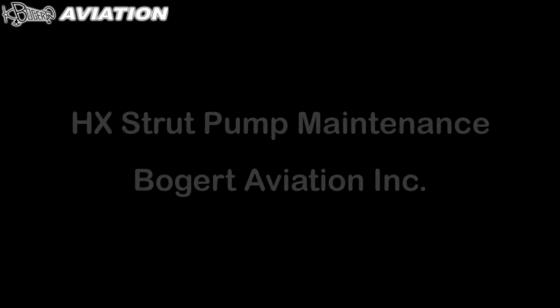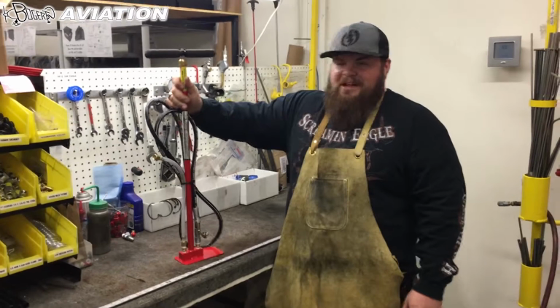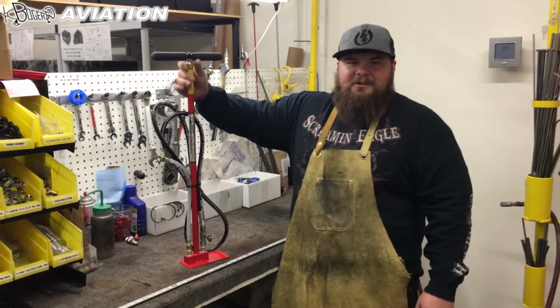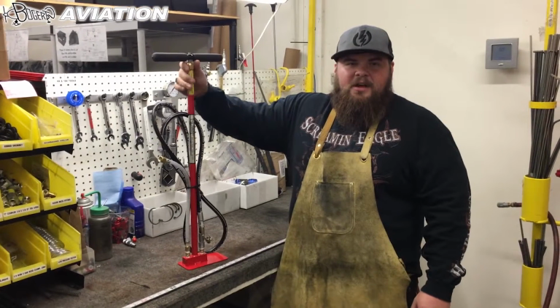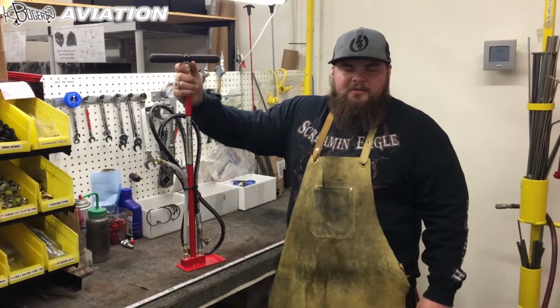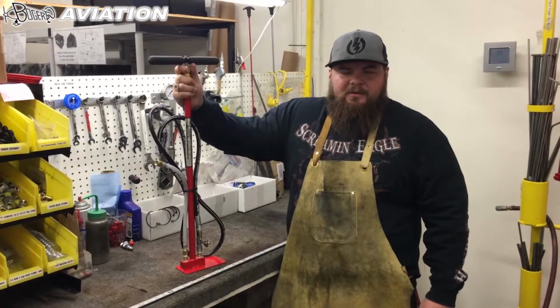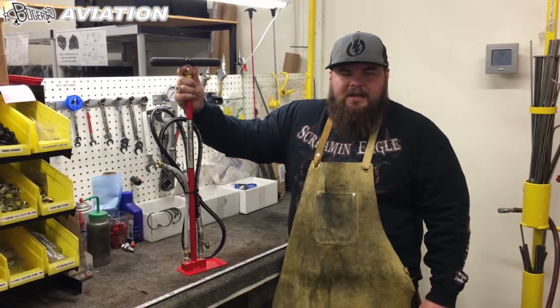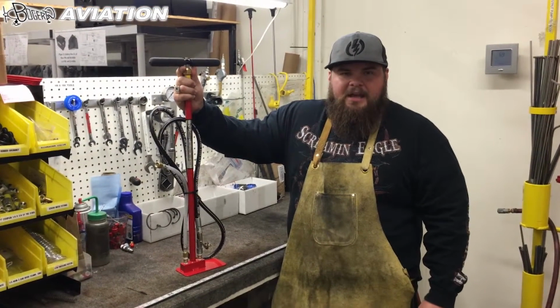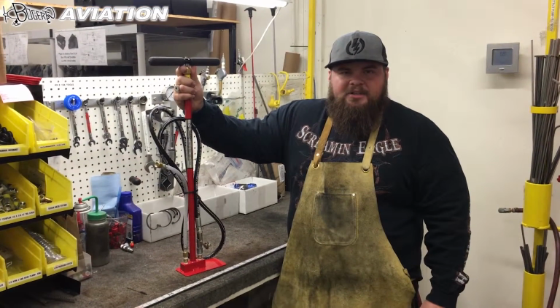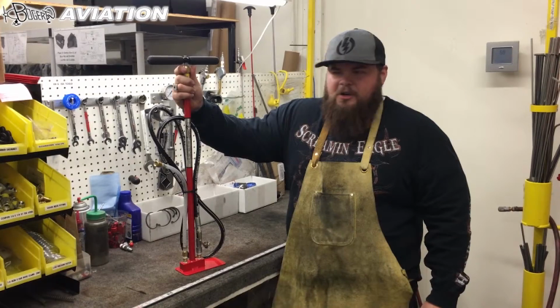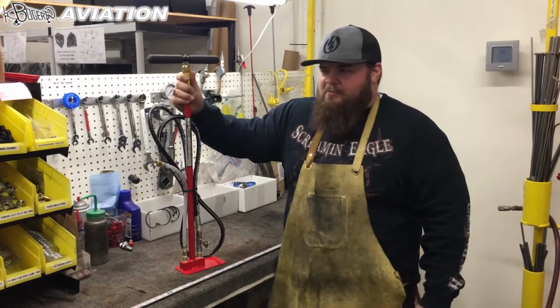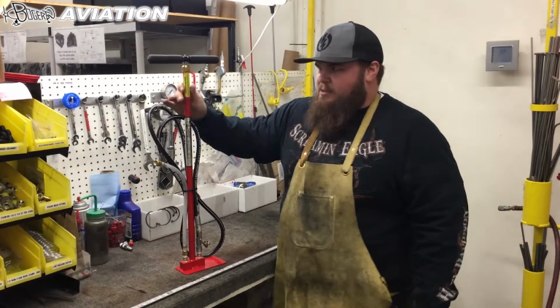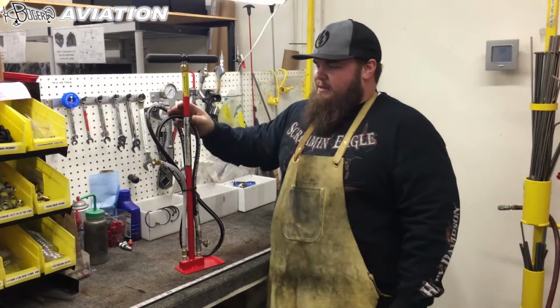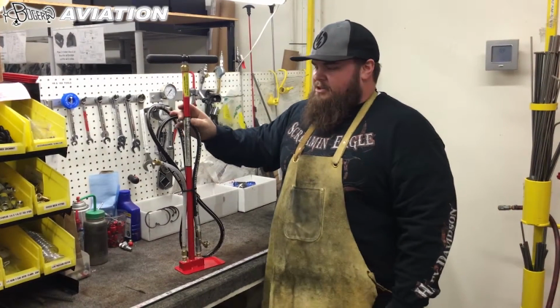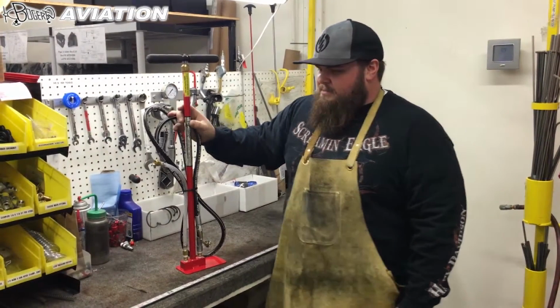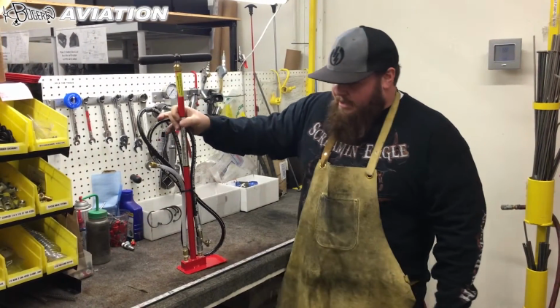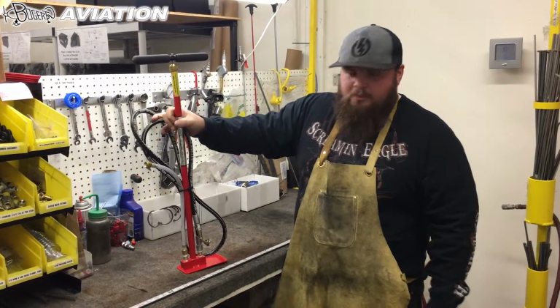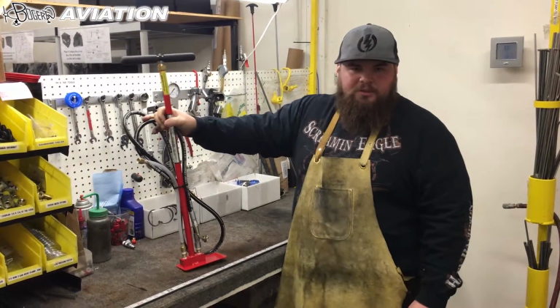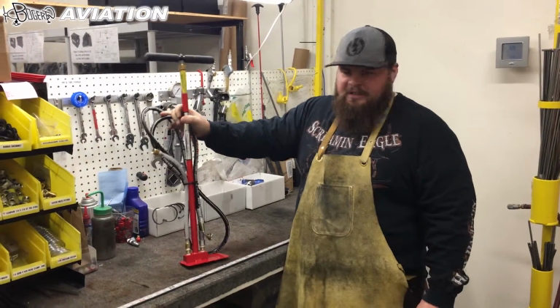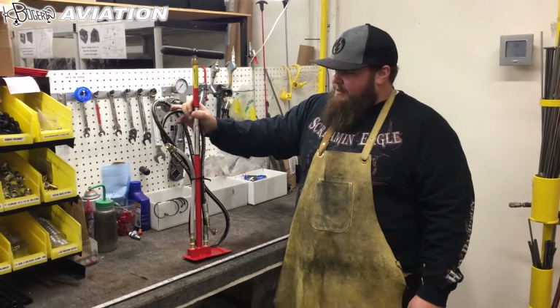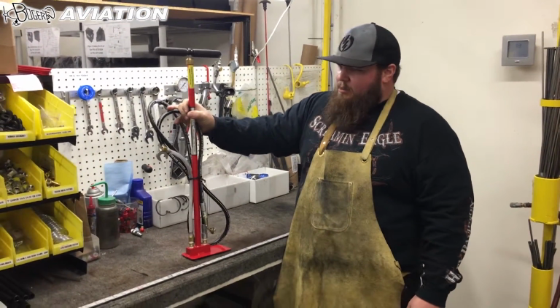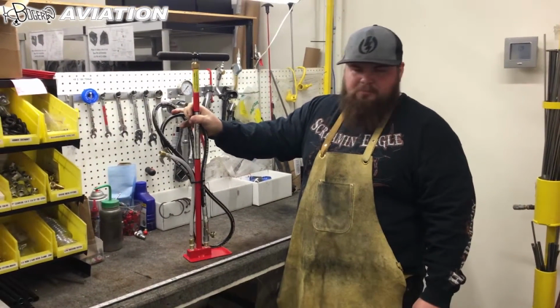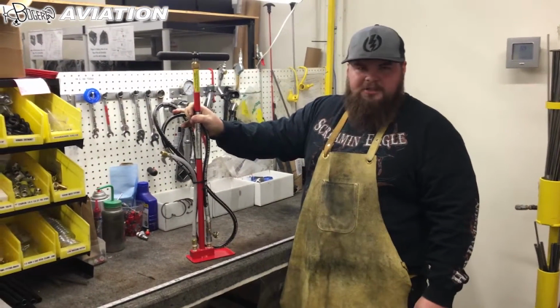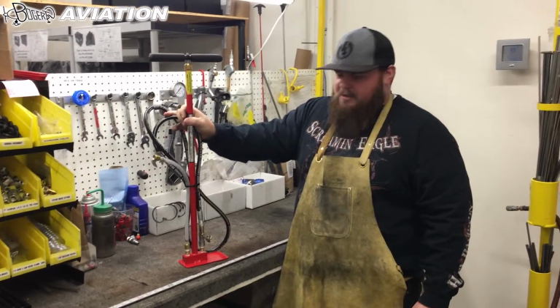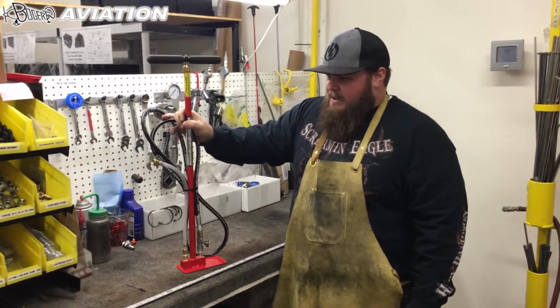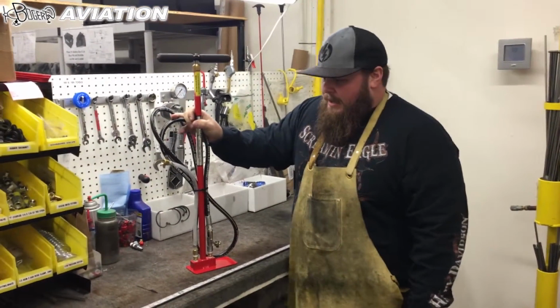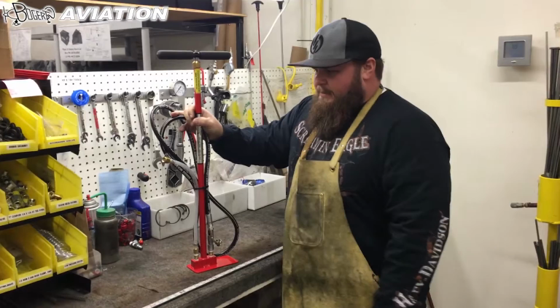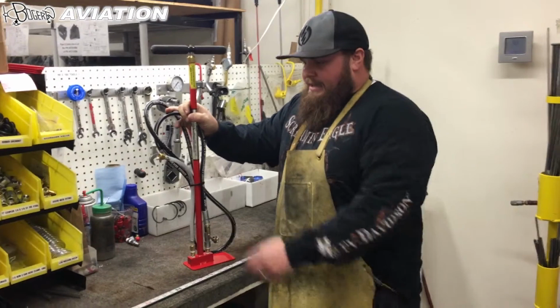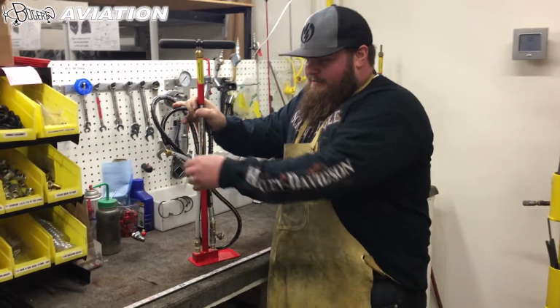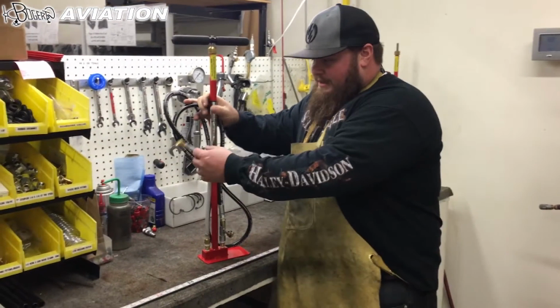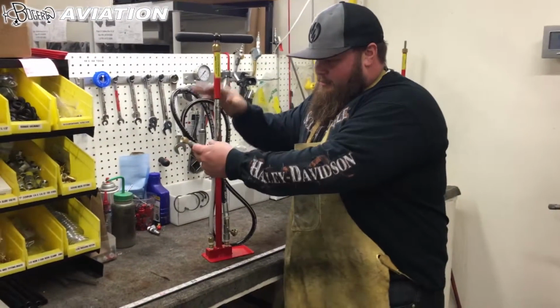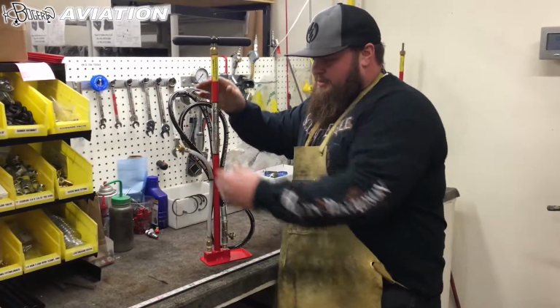Today we're going to be talking about the HX Strut Pump from Bogart Aviation — troubleshooting if it won't build pressure and identifying the different parts.